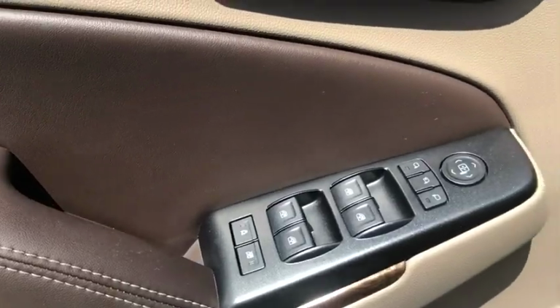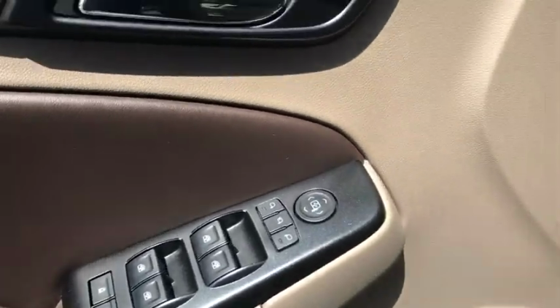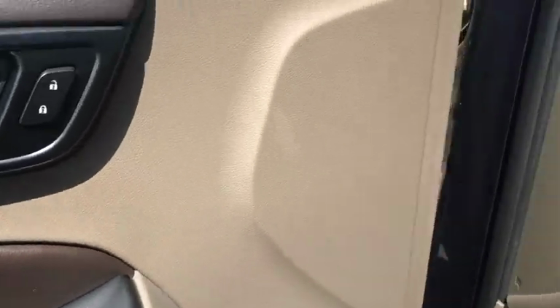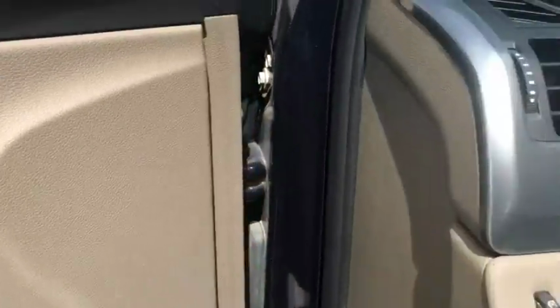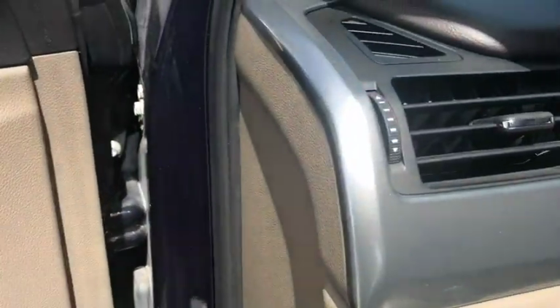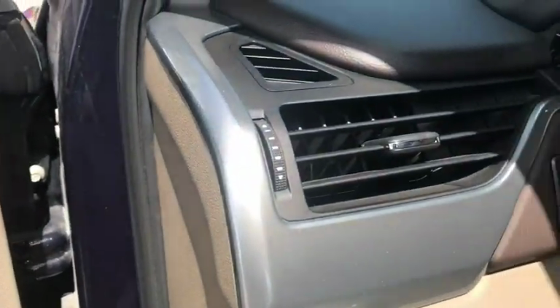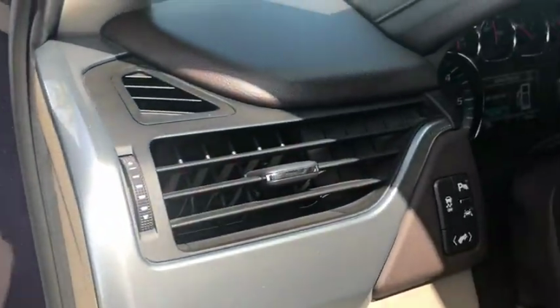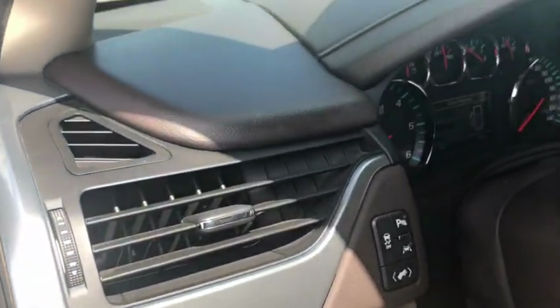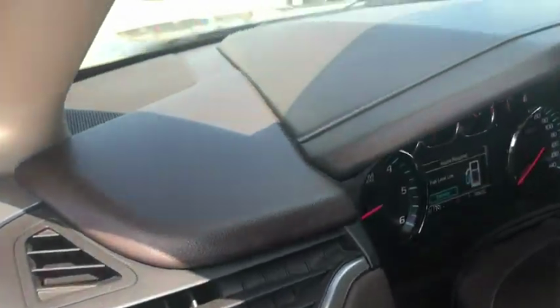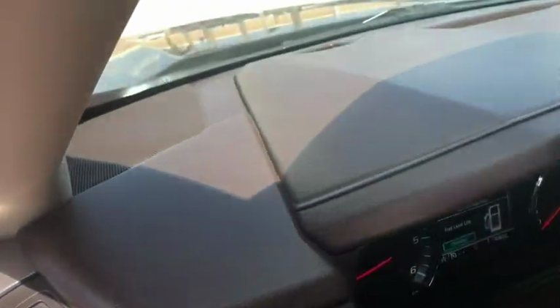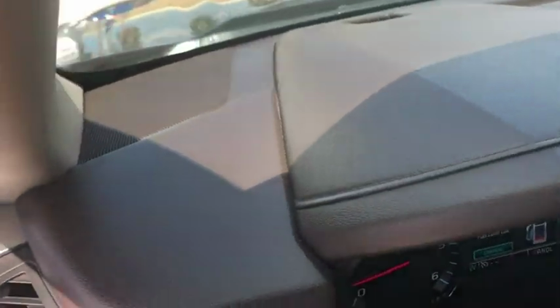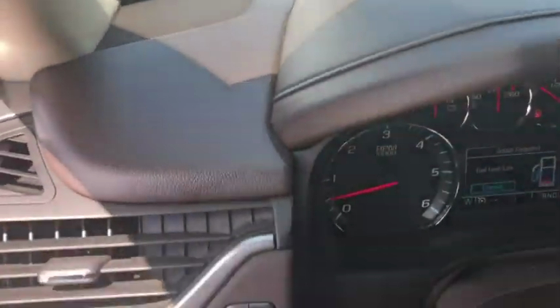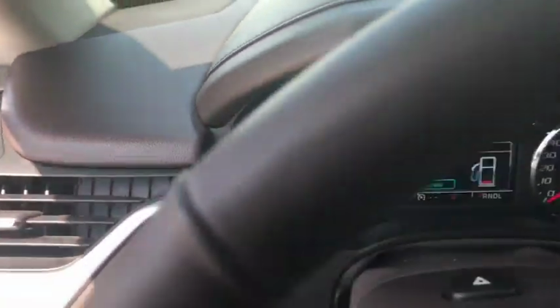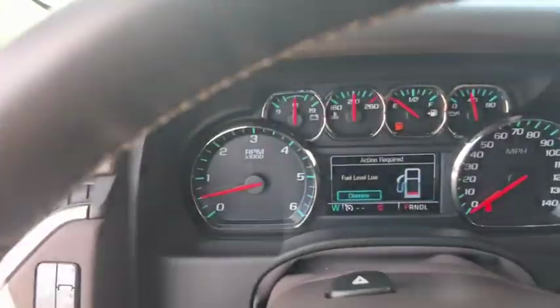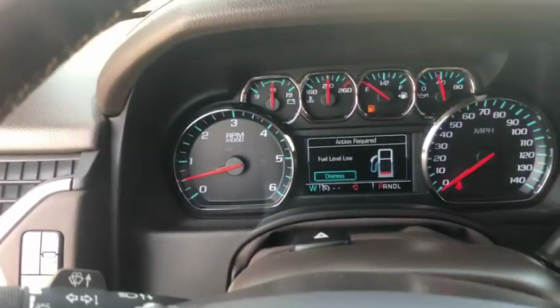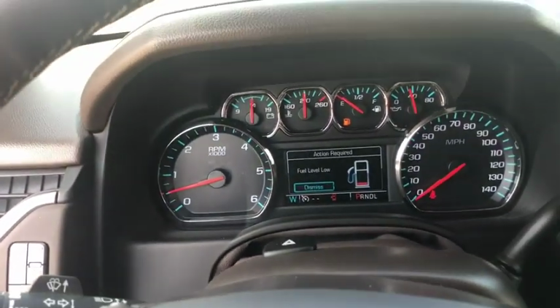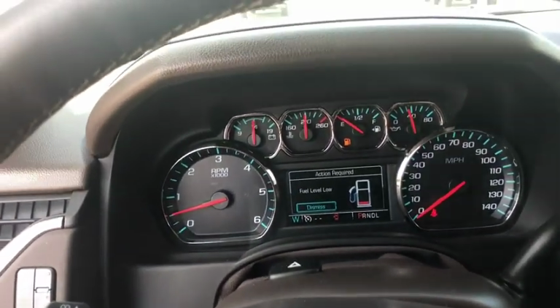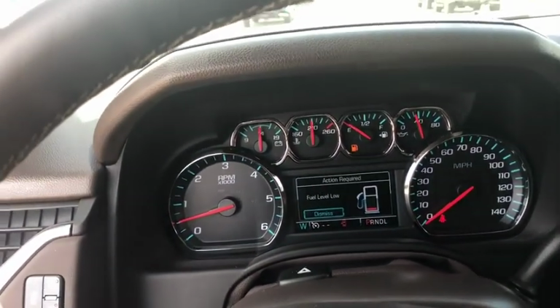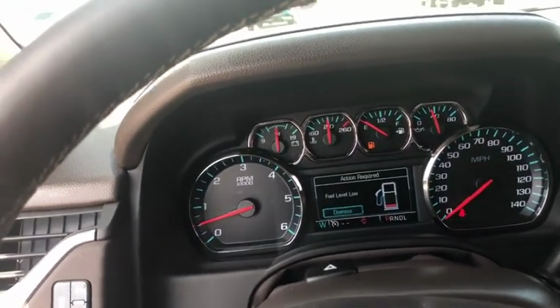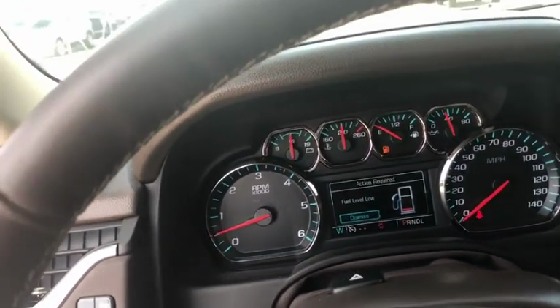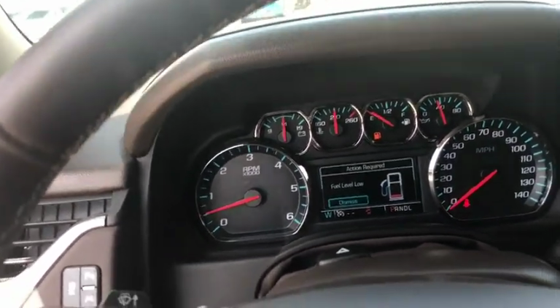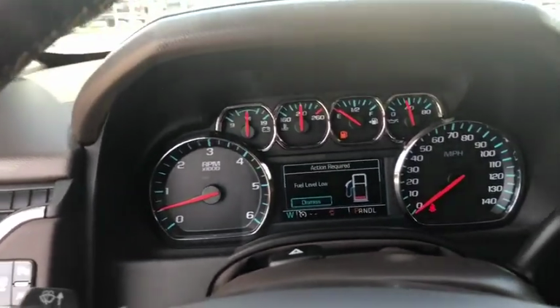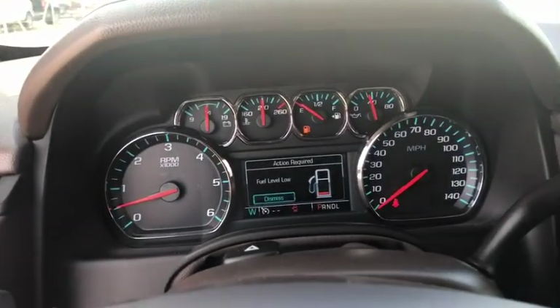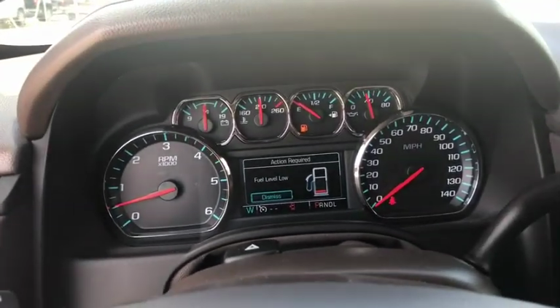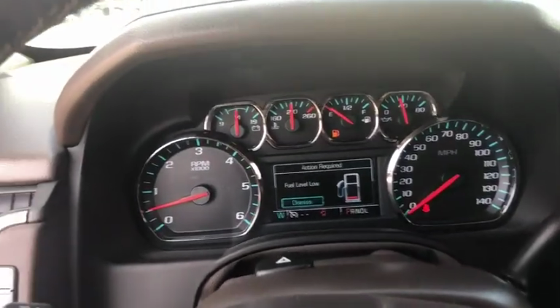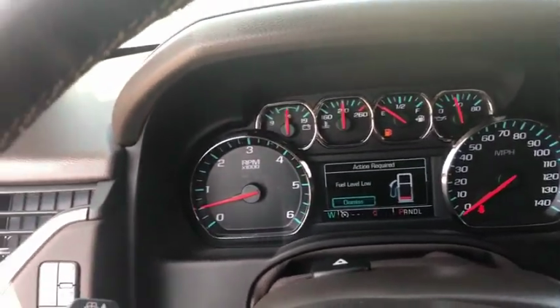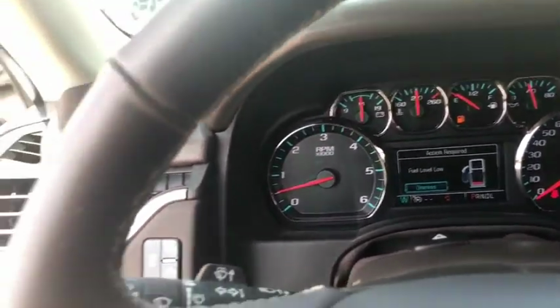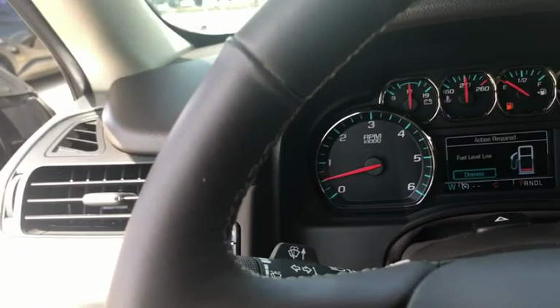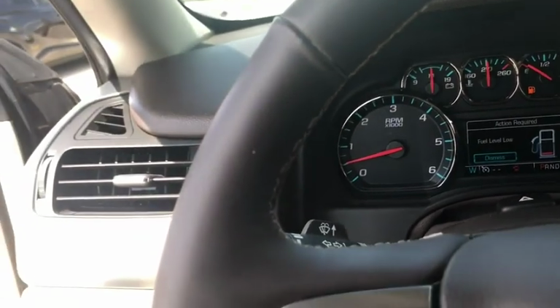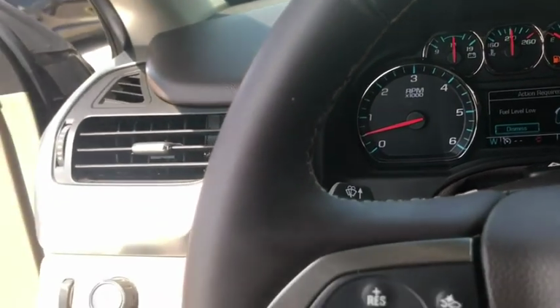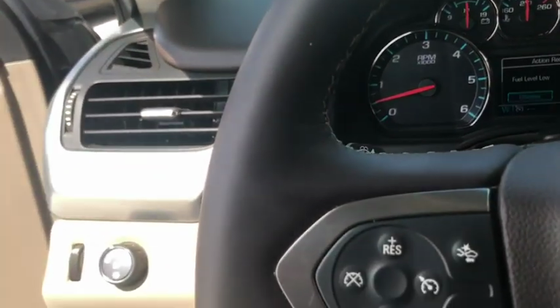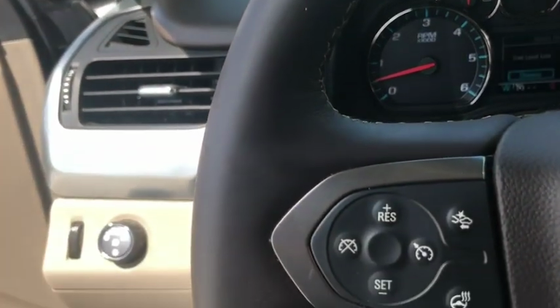Cruise control, ABS four-wheel, front floor mat, four-wheel disc brakes, auto-off headlights, universal garage door opener, AM-FM stereo radio, rear defrost, premium sound system.